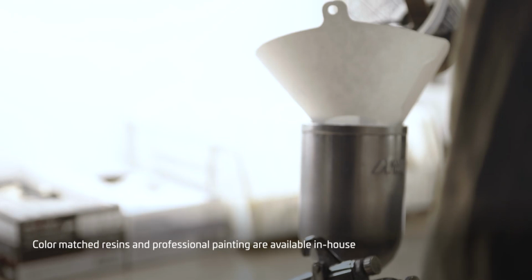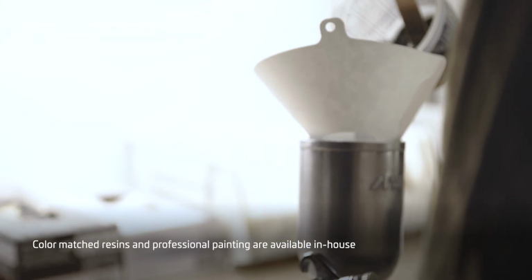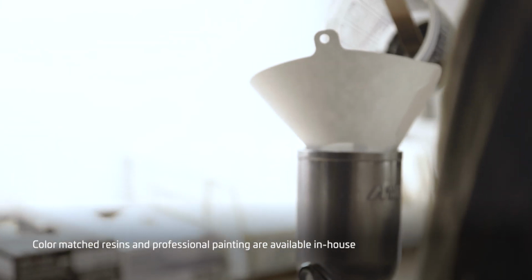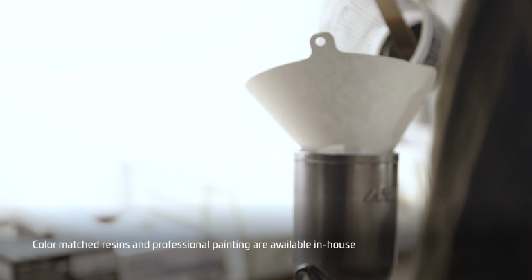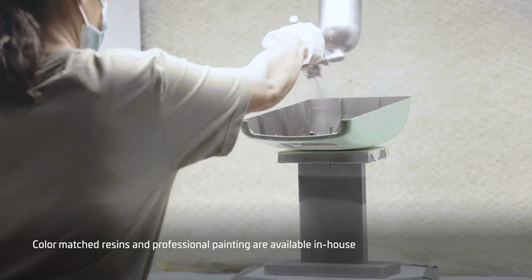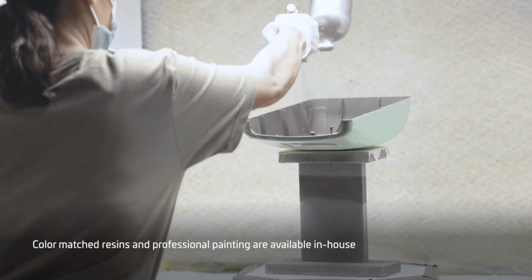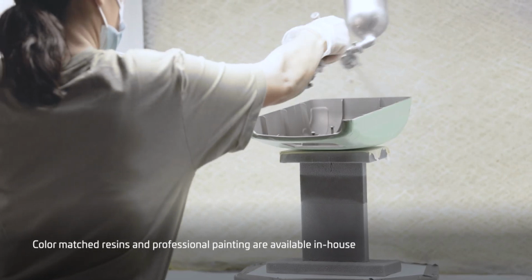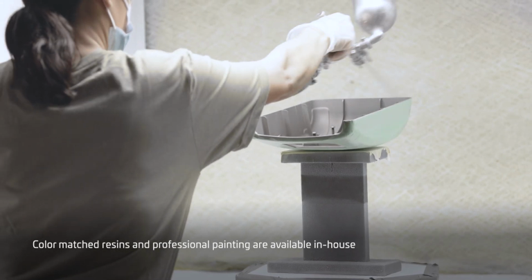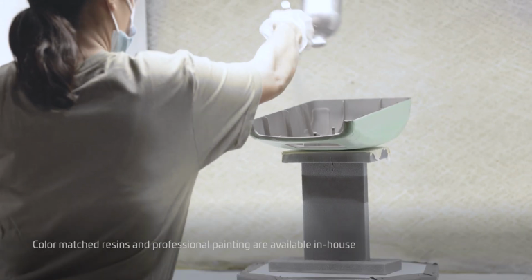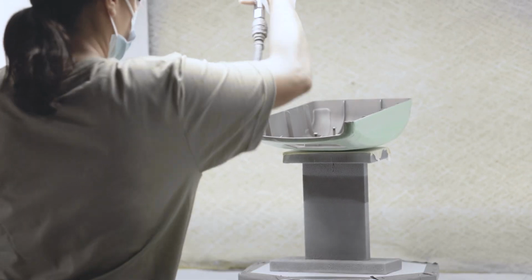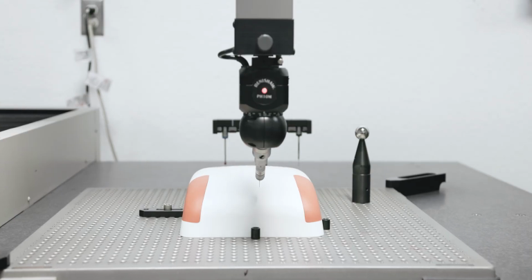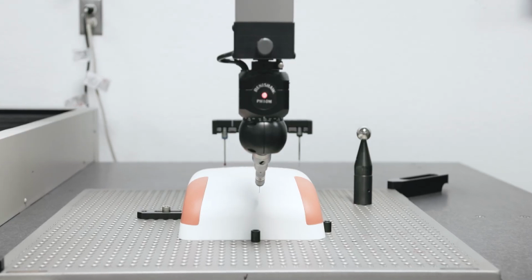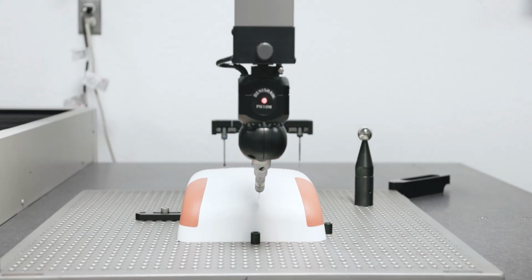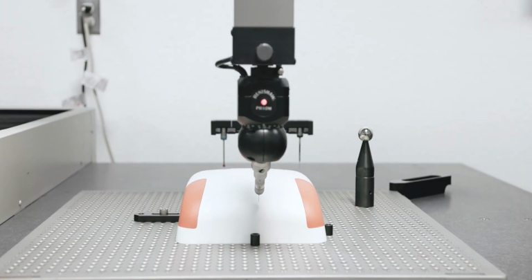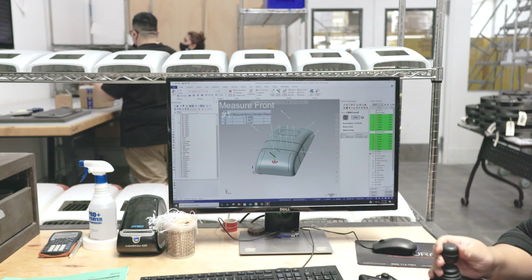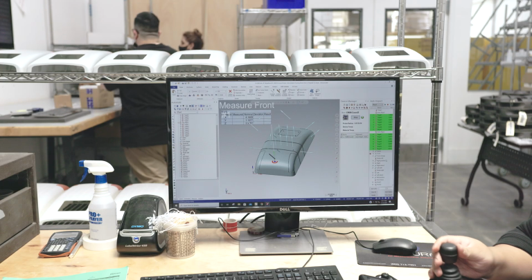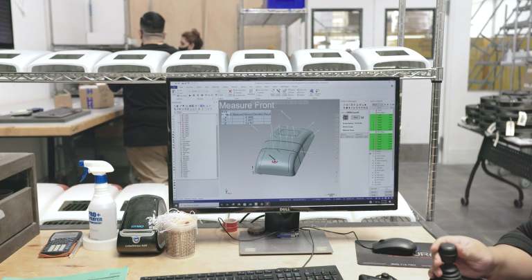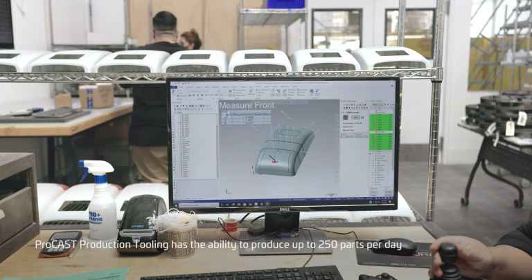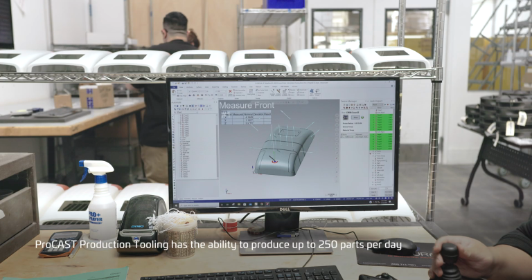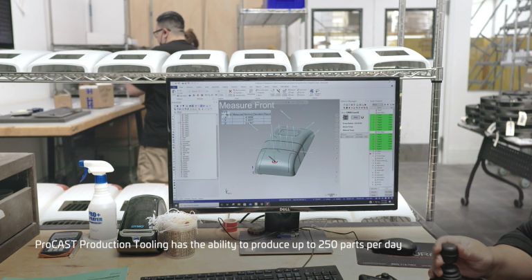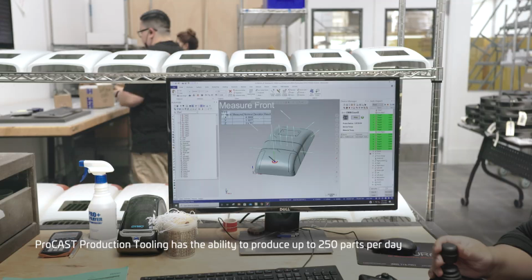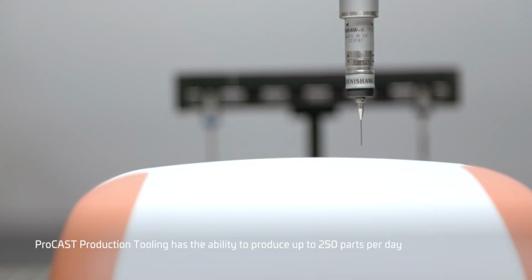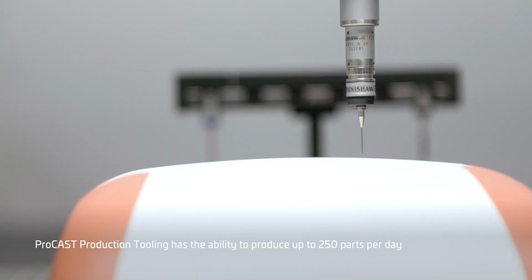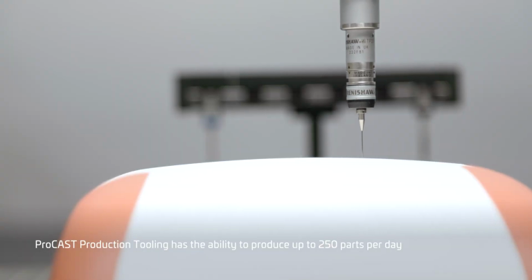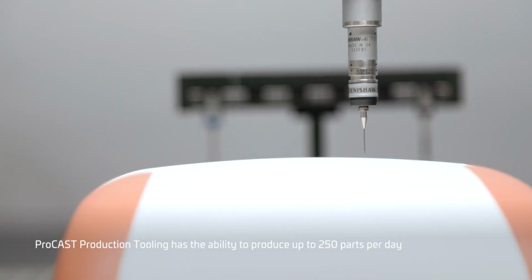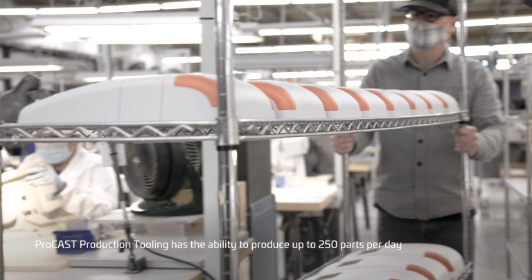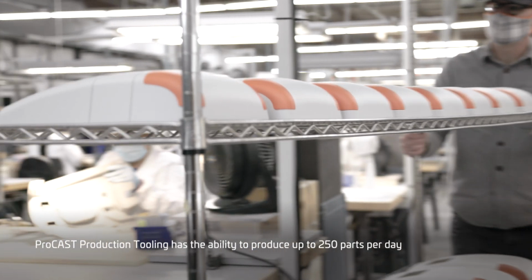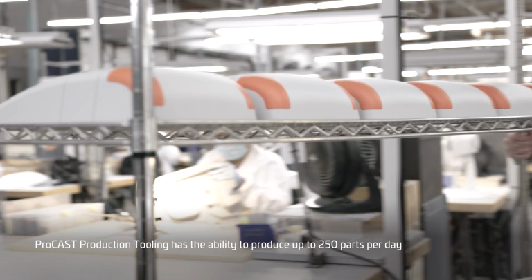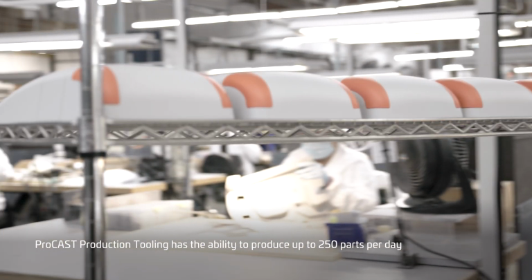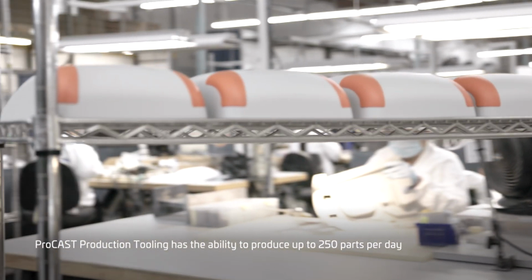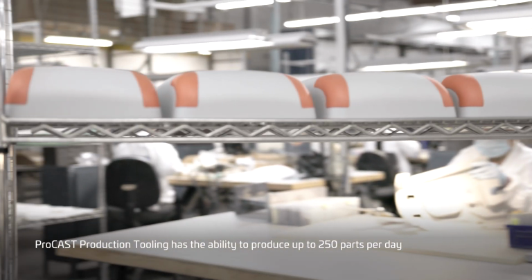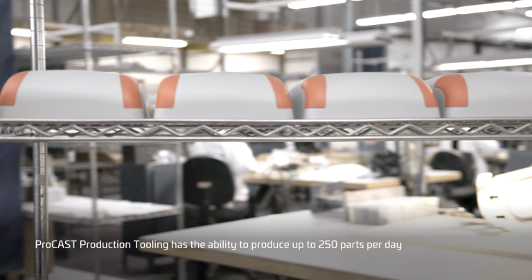Additionally, we have professional paint operations in-house. Depending on the size of the part and the number of cavities being run, we're able to produce up to 250 parts per day.